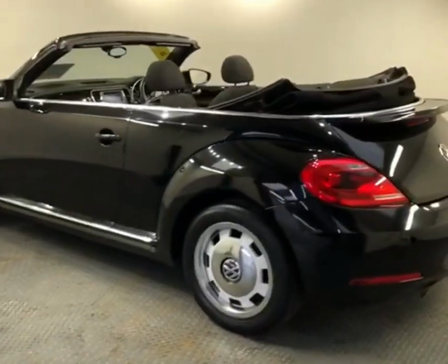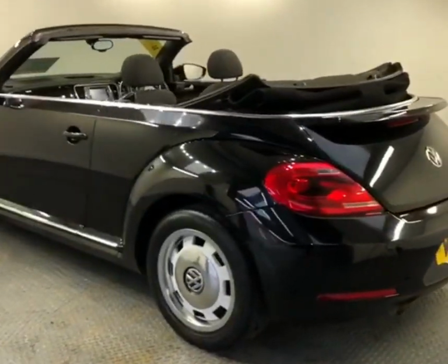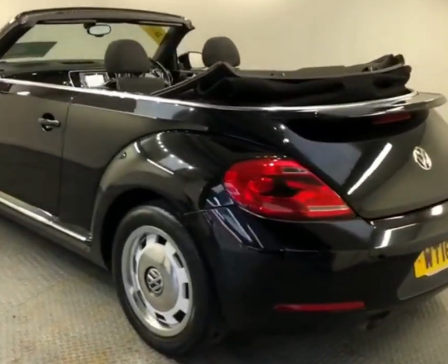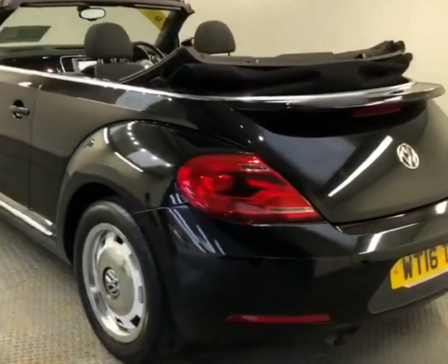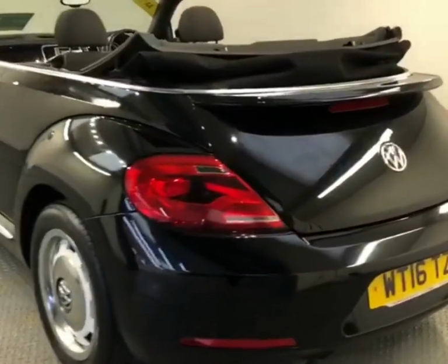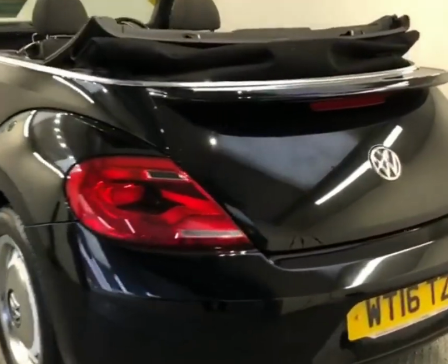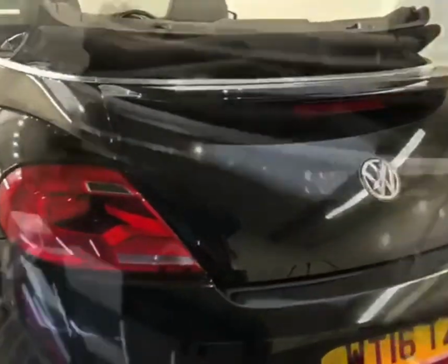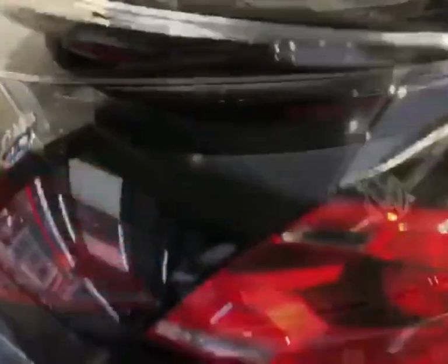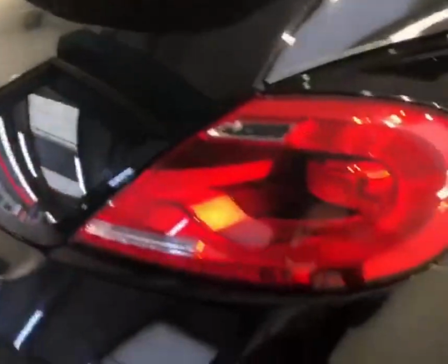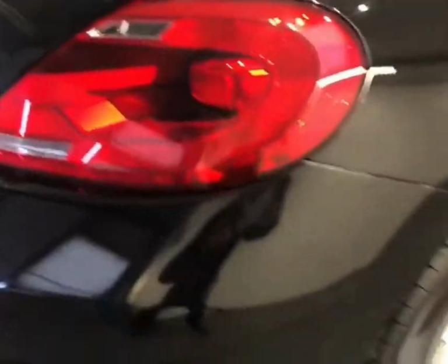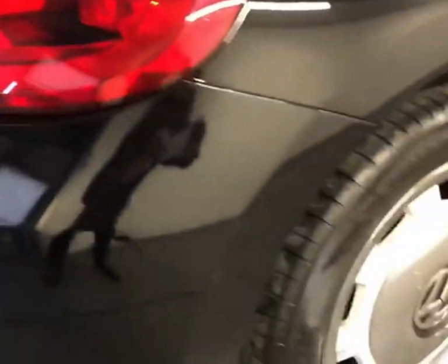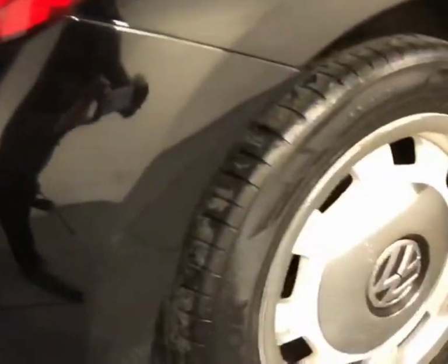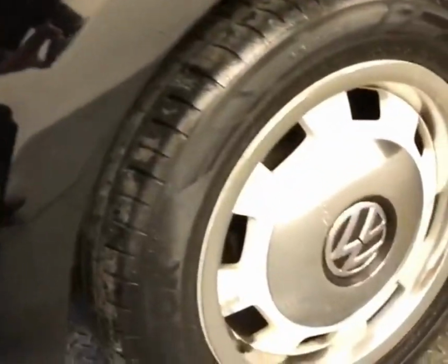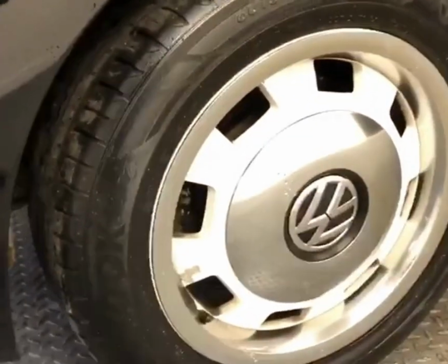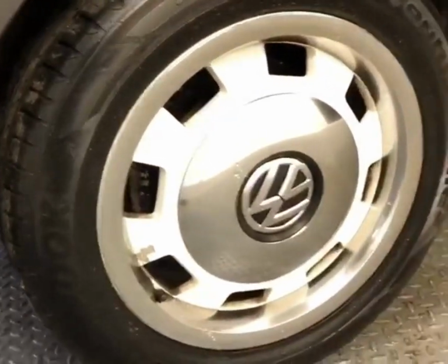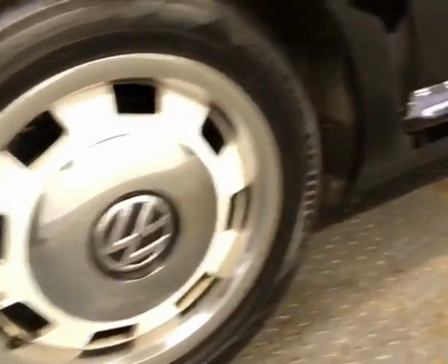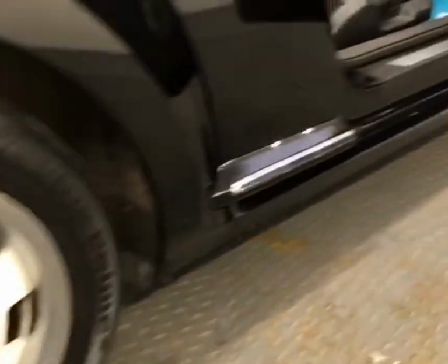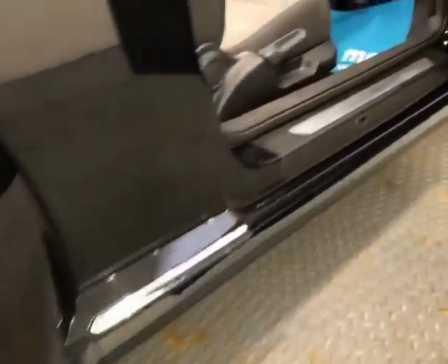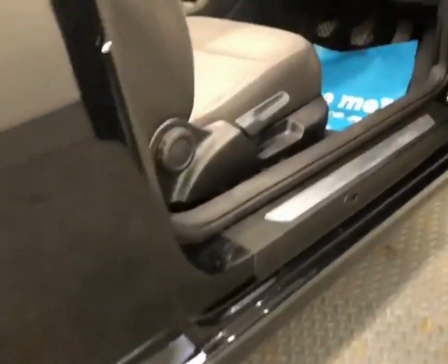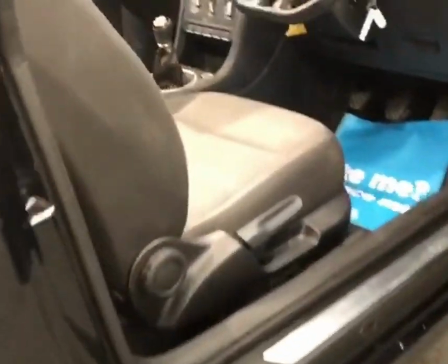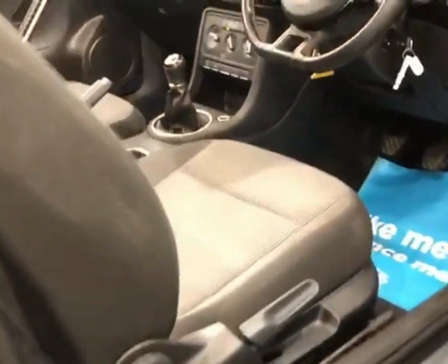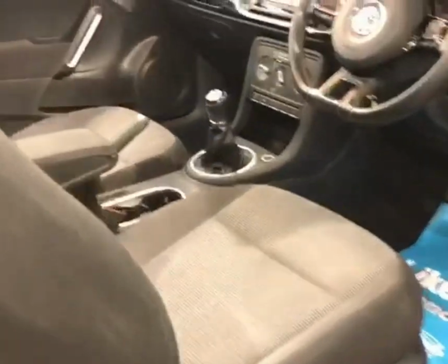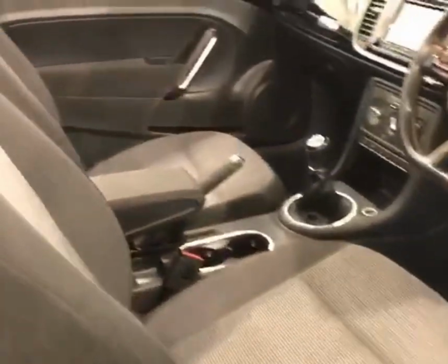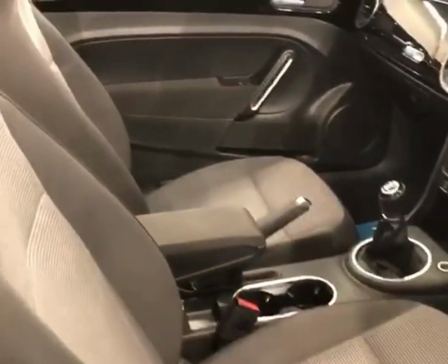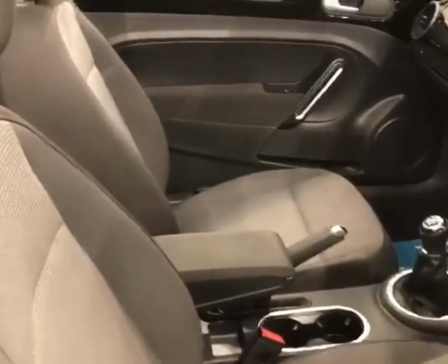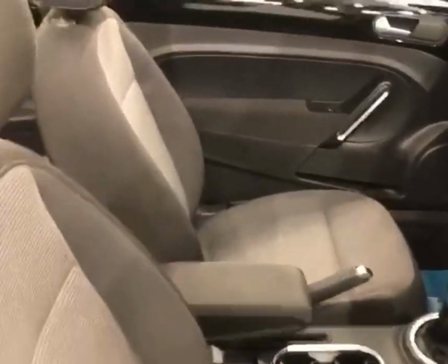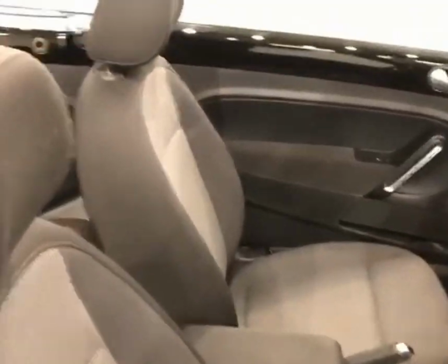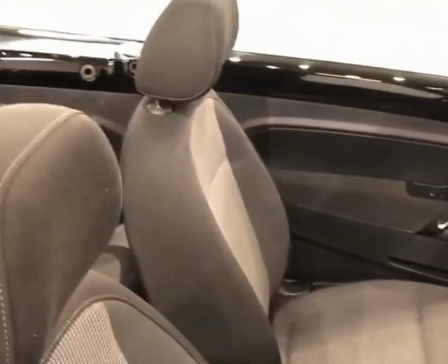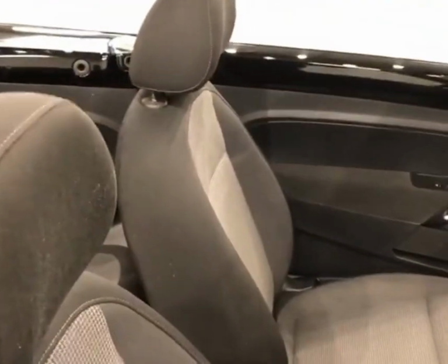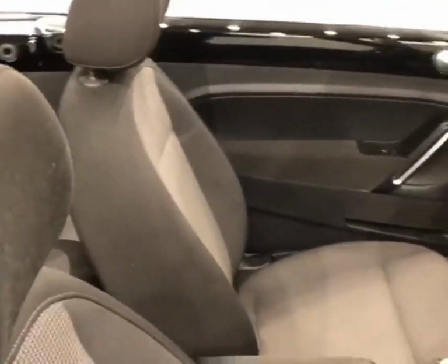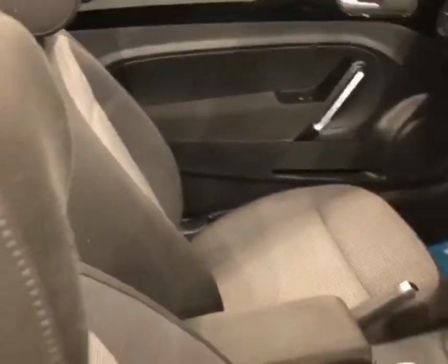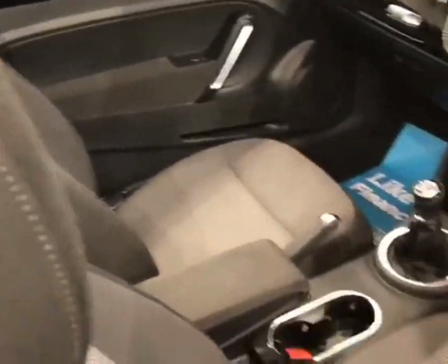The 1.2 Blue Motion petrol engine is very economical, offers a very smooth ride, and it has a six-speed manual gearbox. There's a nice bit of retro styling with the alloy wheels, chrome and white alloy finish.